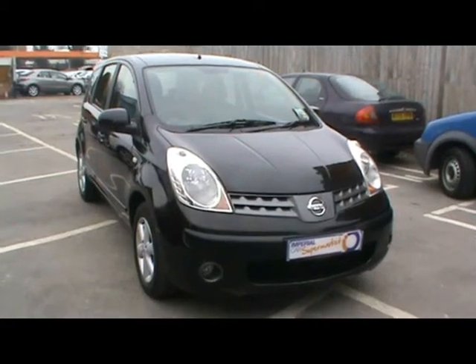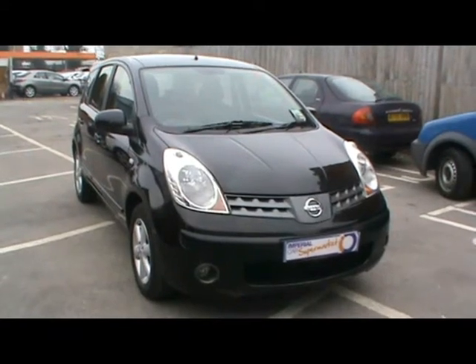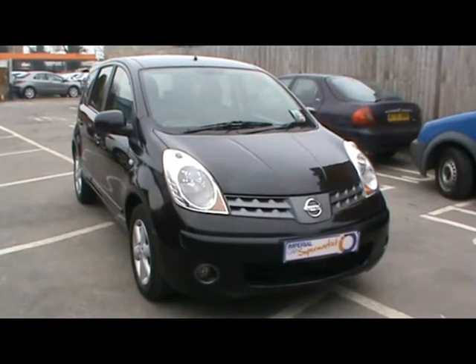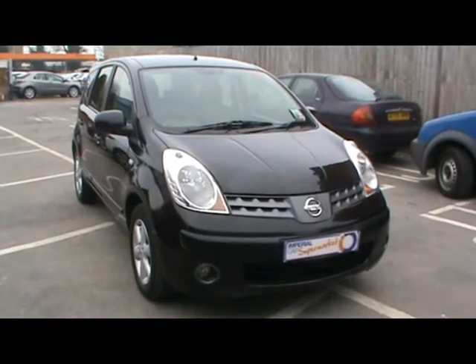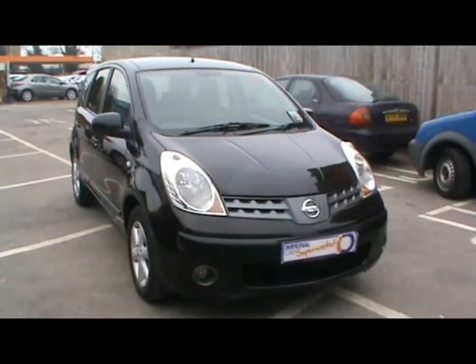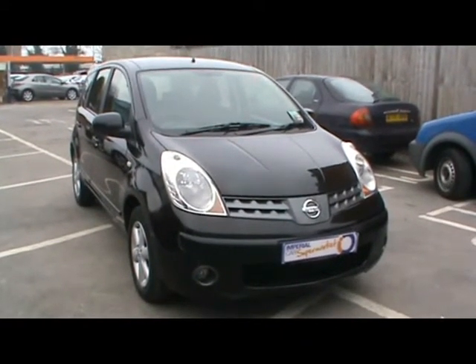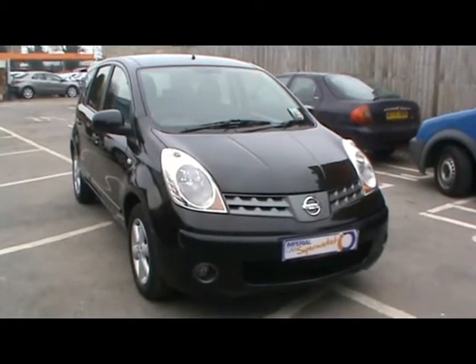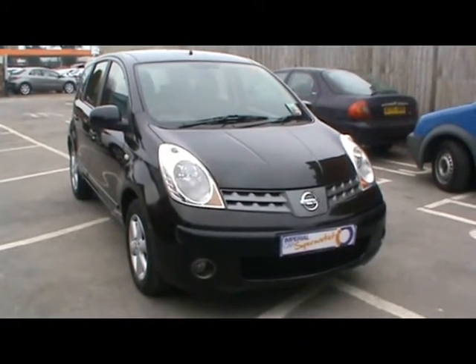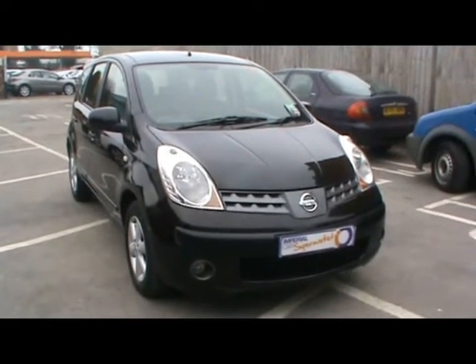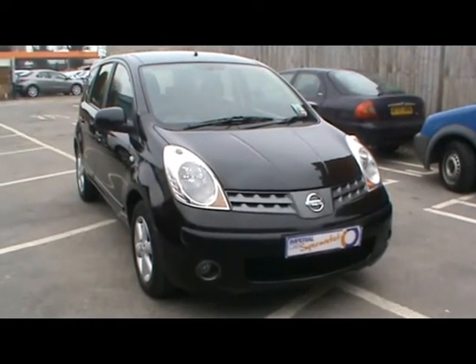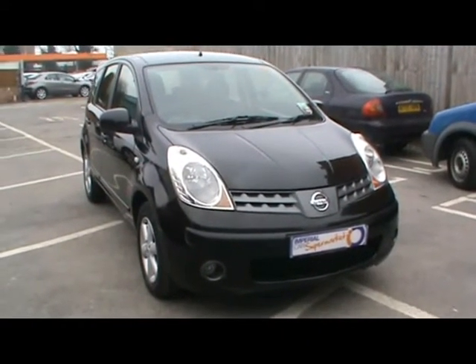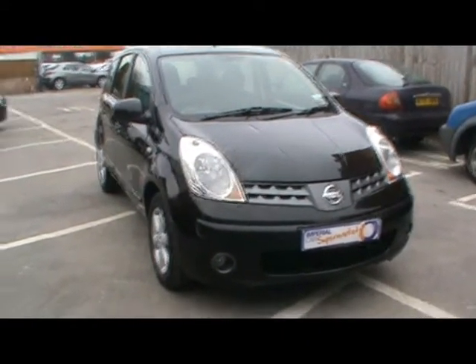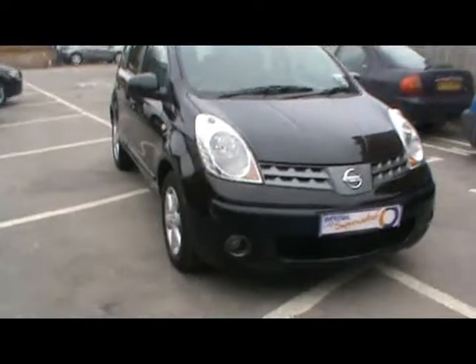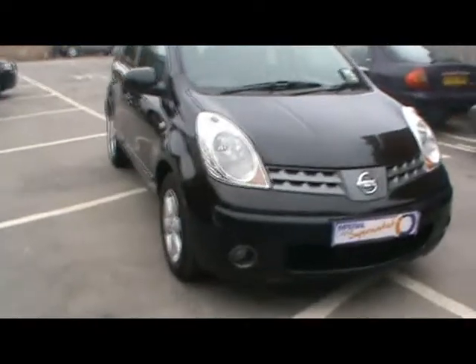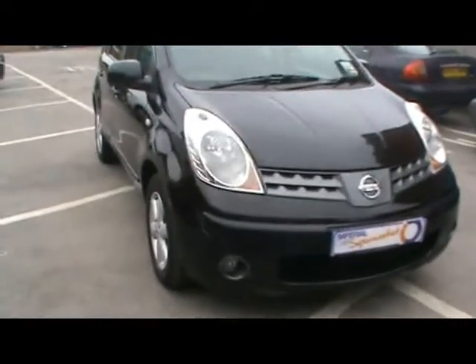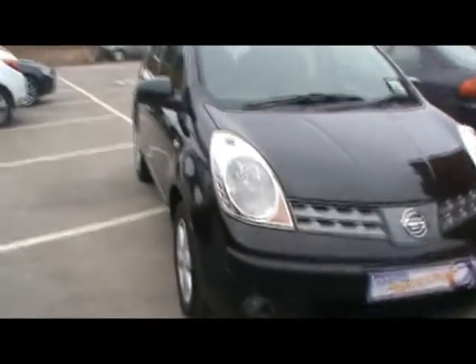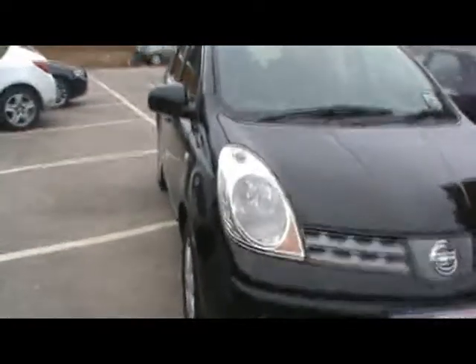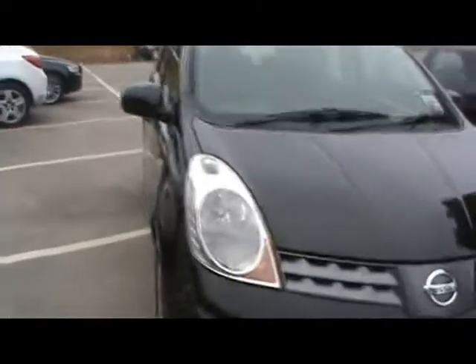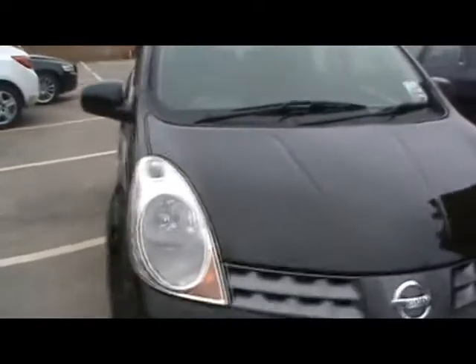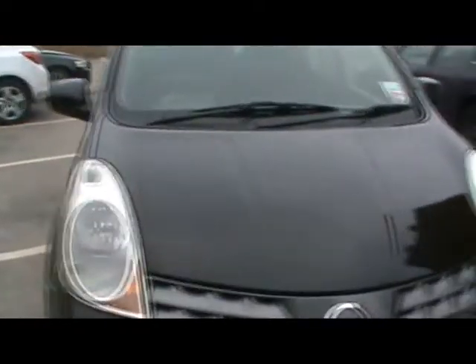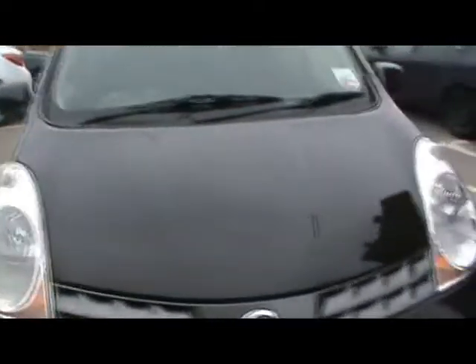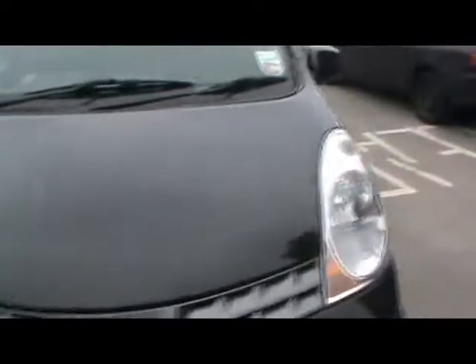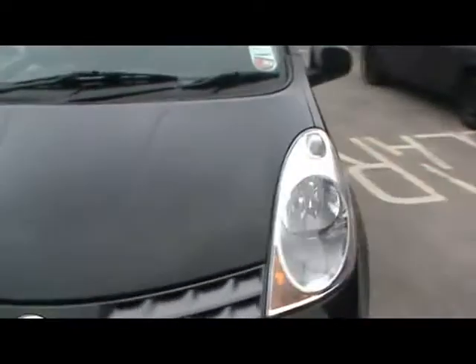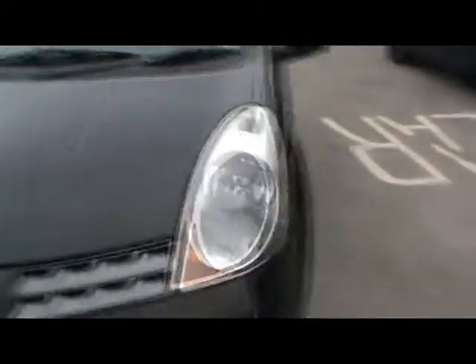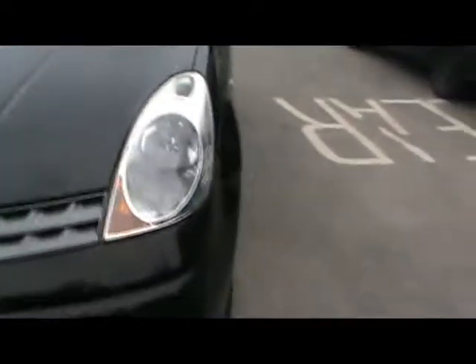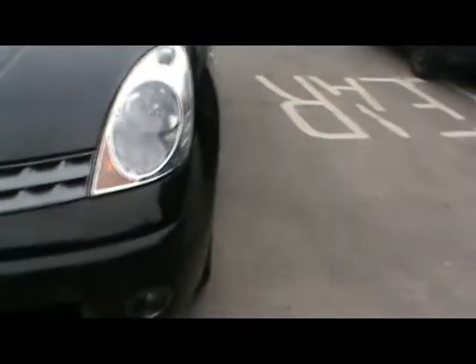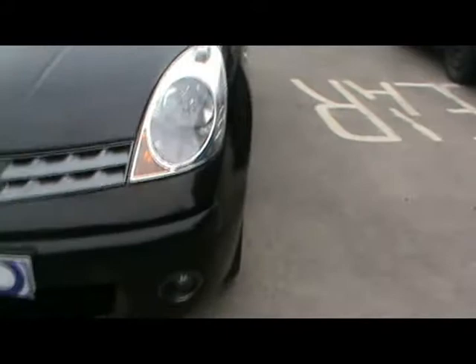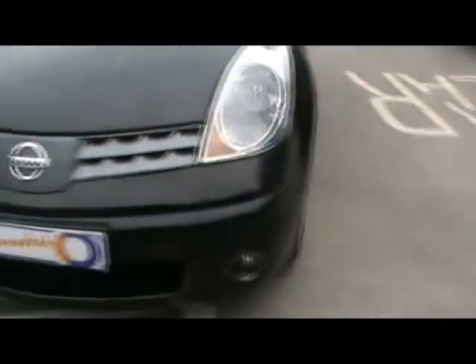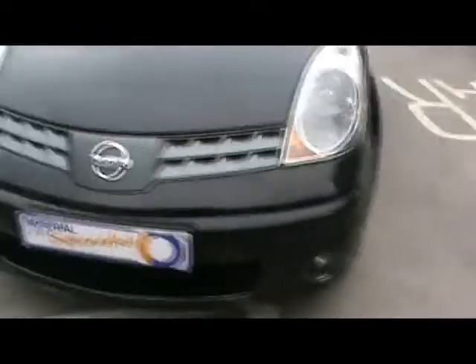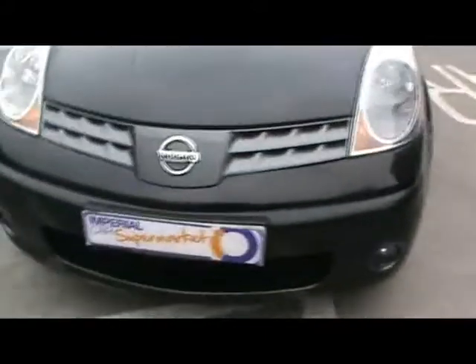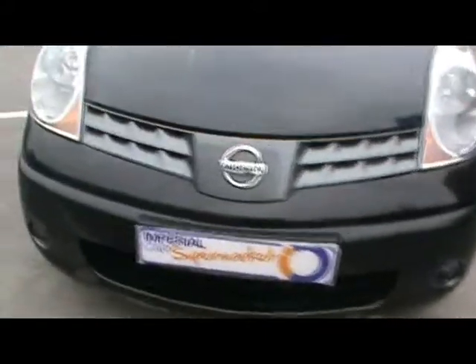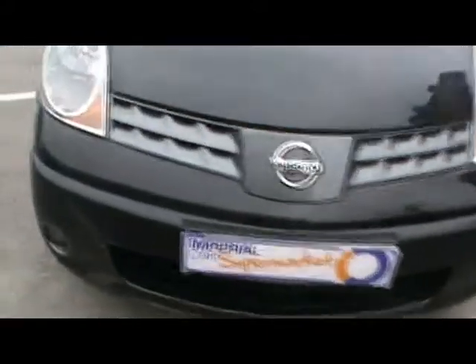Welcome to Imperial Cars. Today we have a Nissan Note to show you on a 56 plate, finished in metallic black. We'll take you around the car and get a better idea of the condition and the certain features of this vehicle.